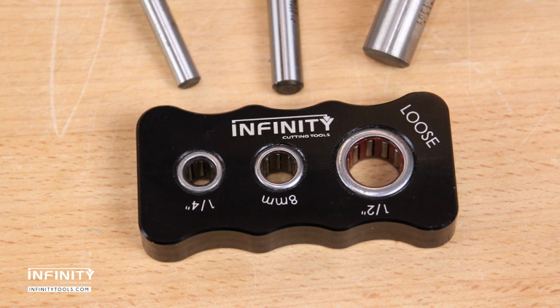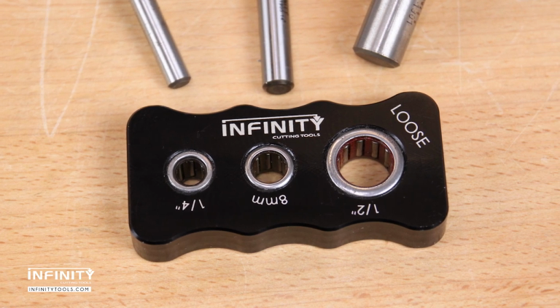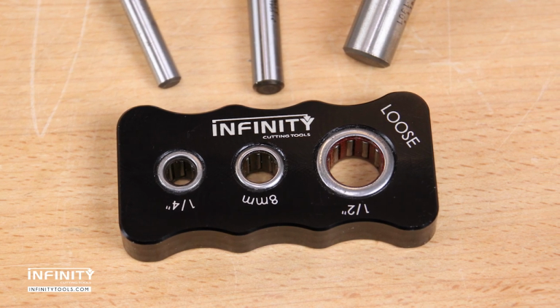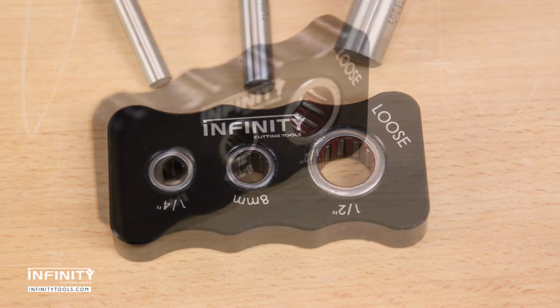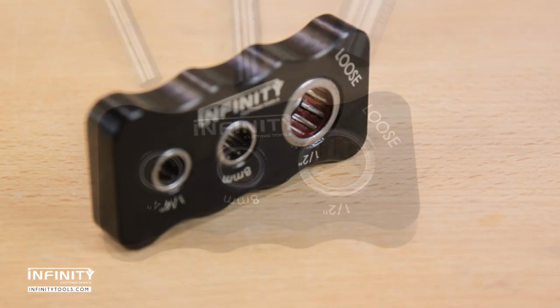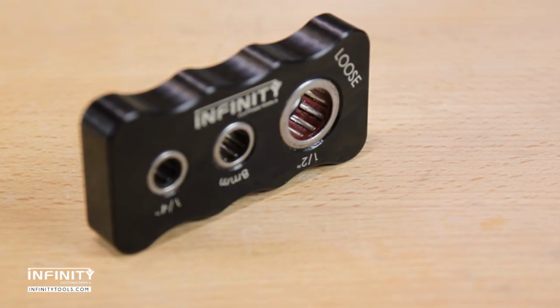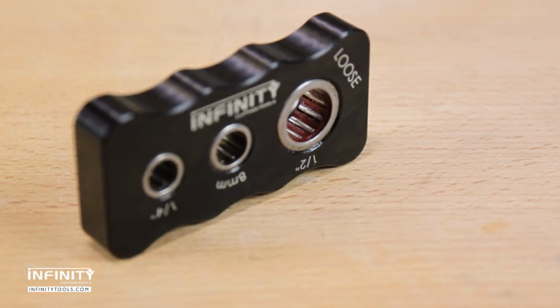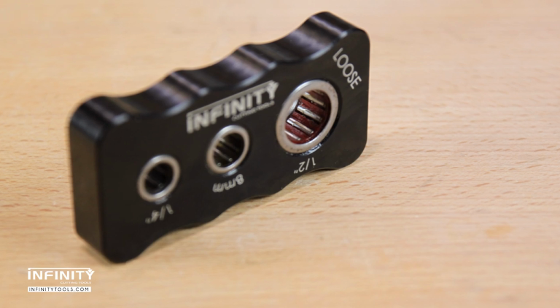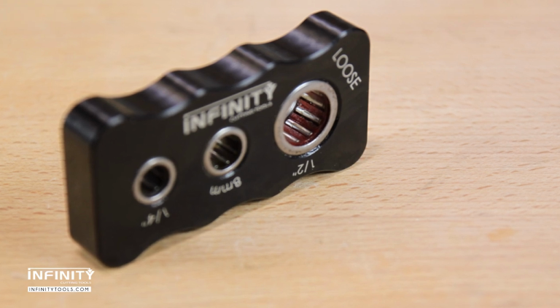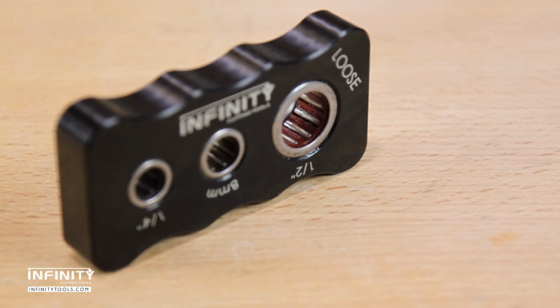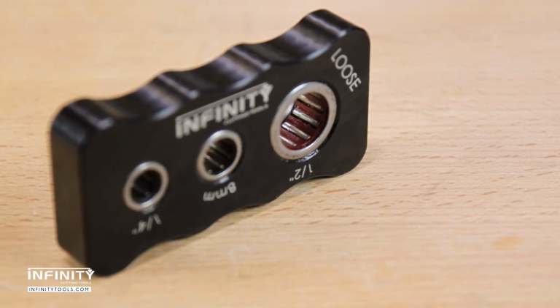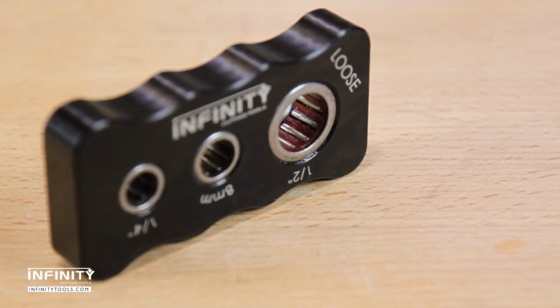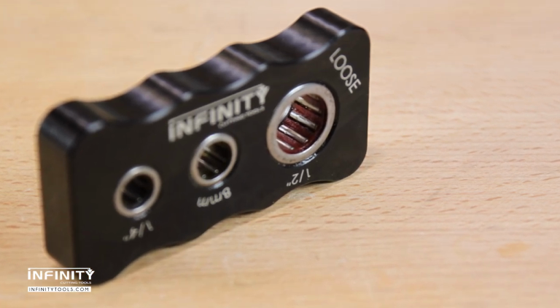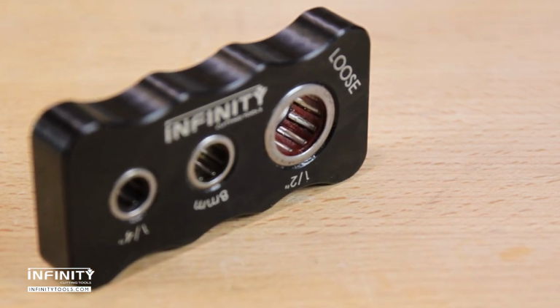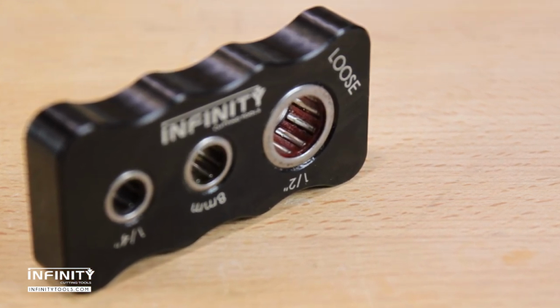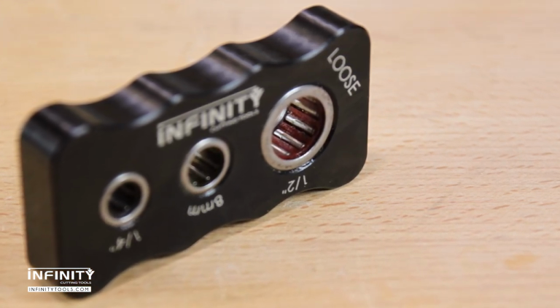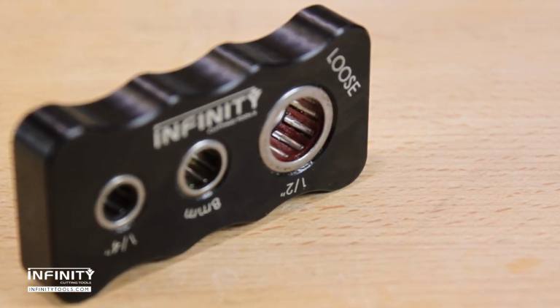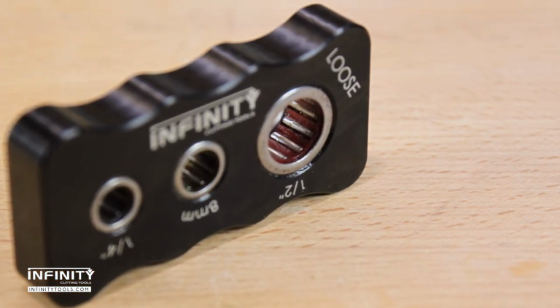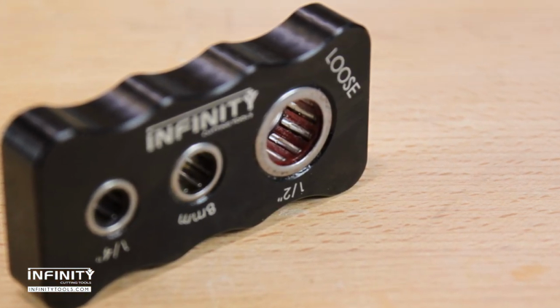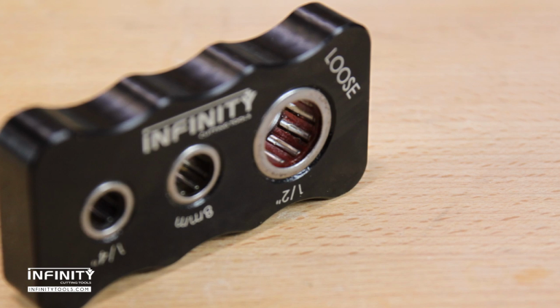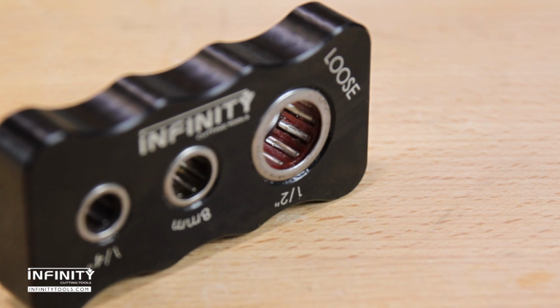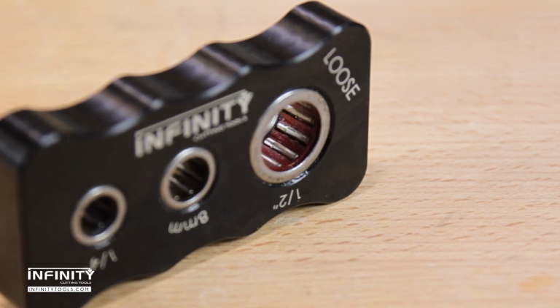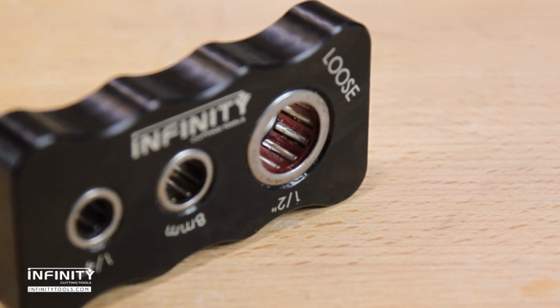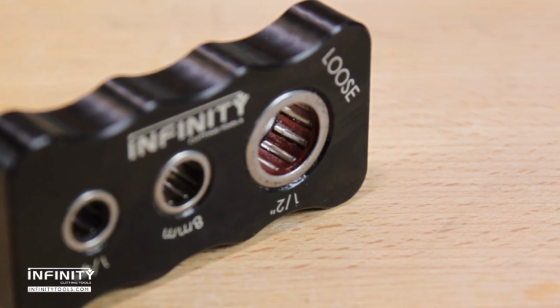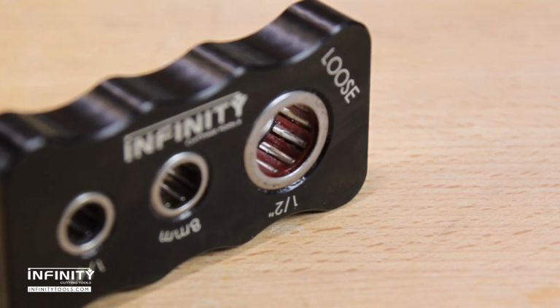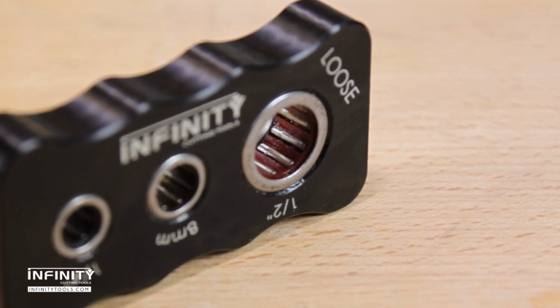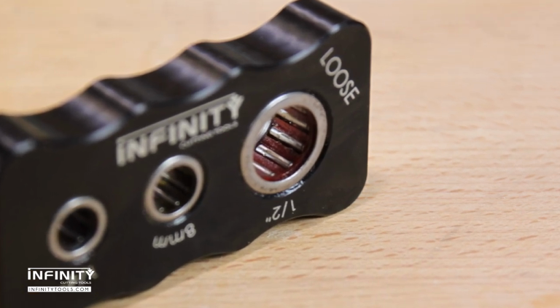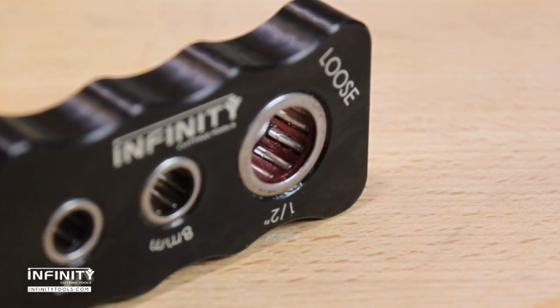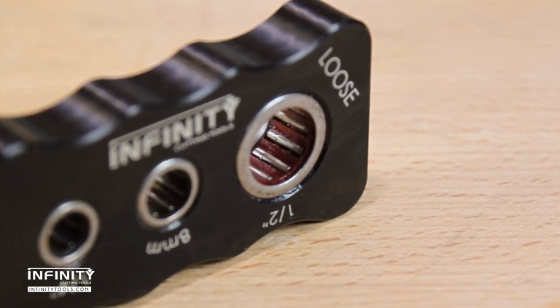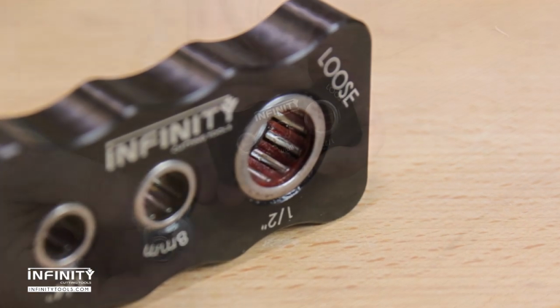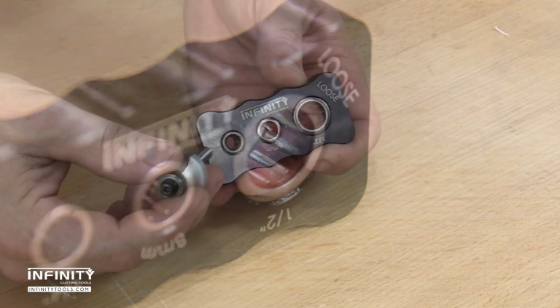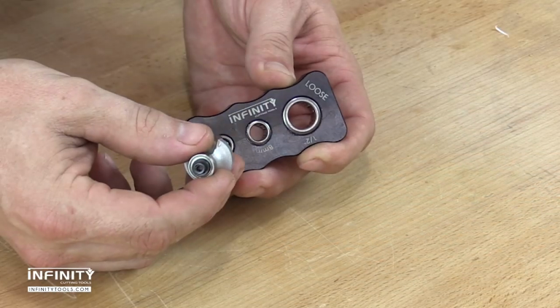The unique clutch-type bearings grip the router bit shank firmly while making it easy to install and remove the bit, with no knobs or levers to adjust and no damage to the bit's shank.